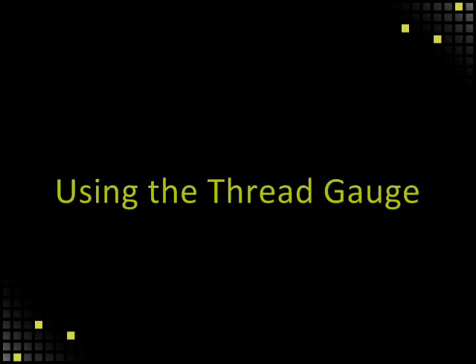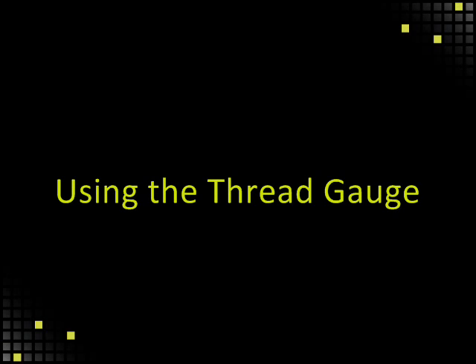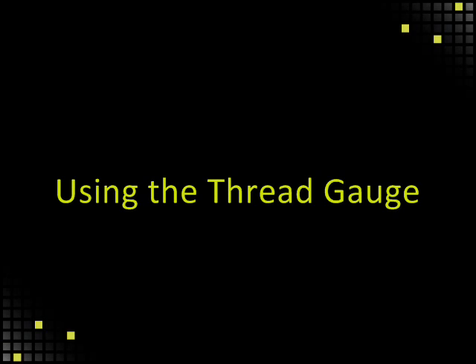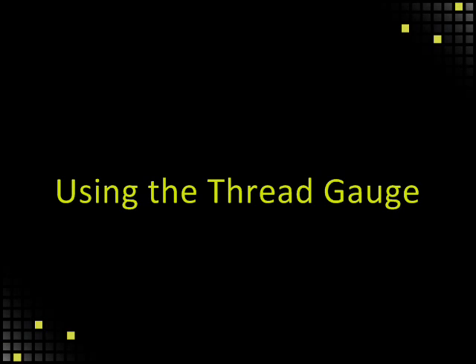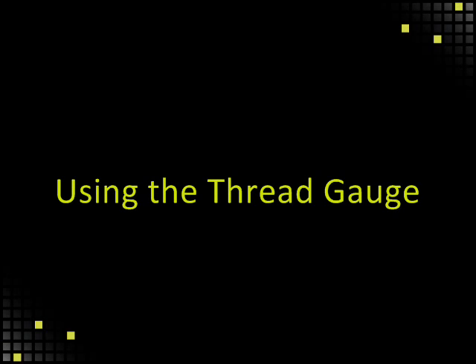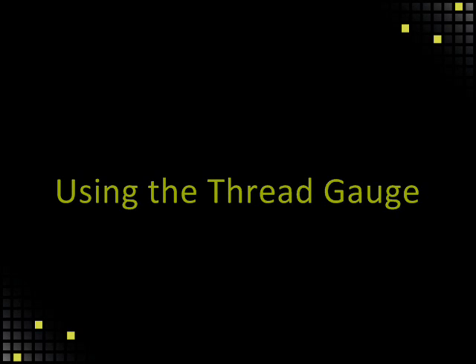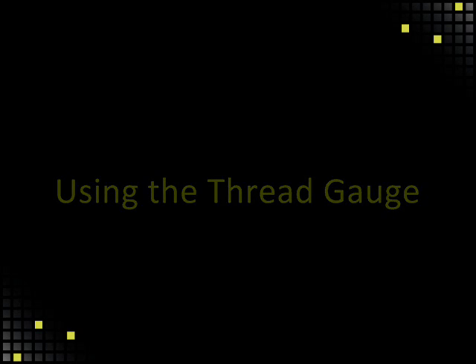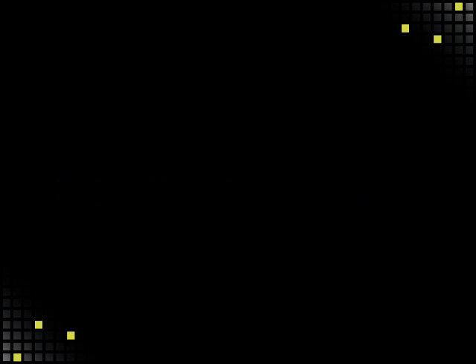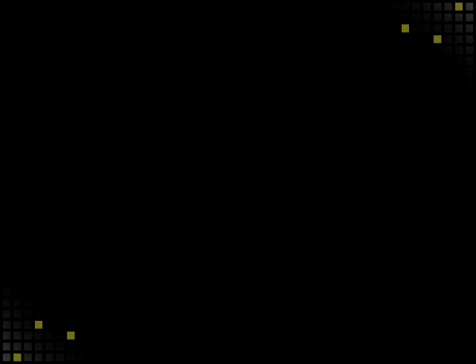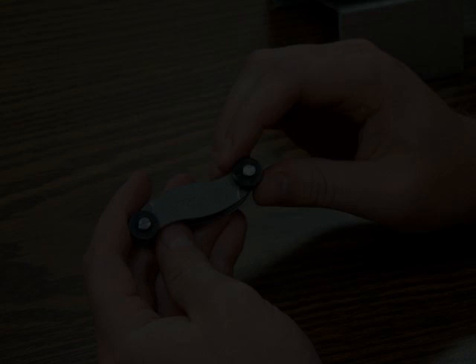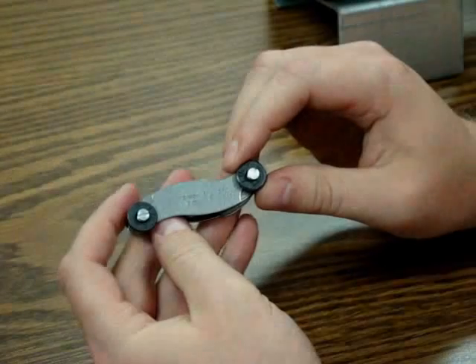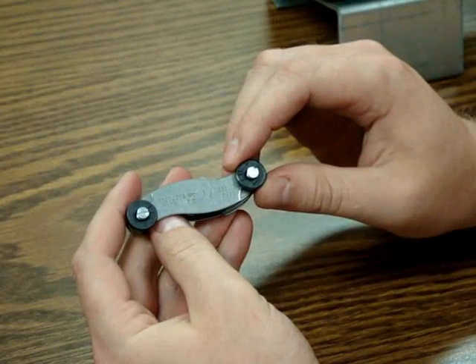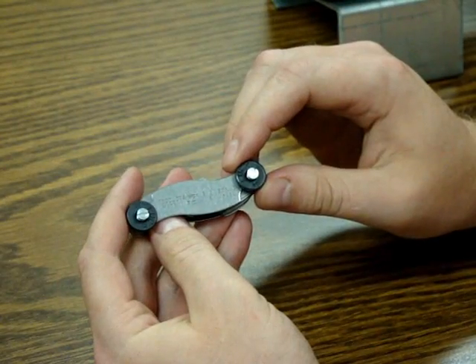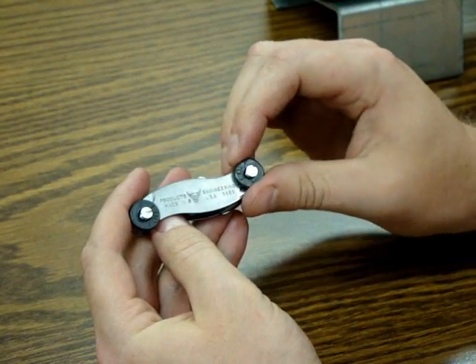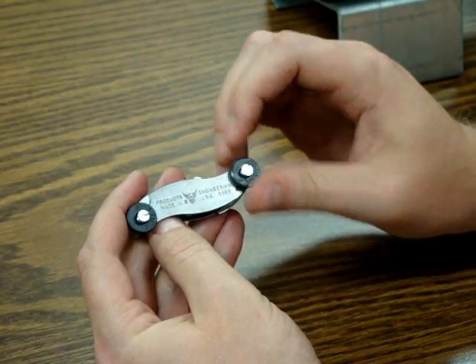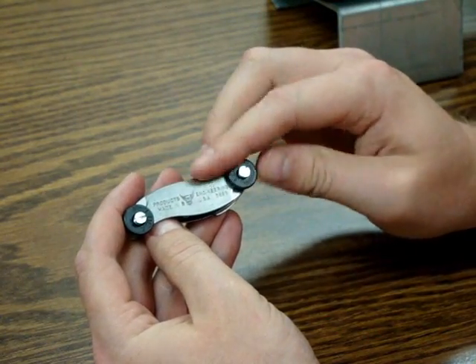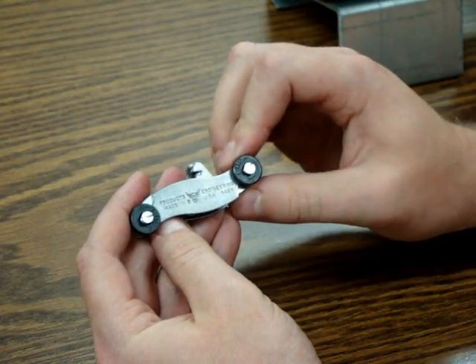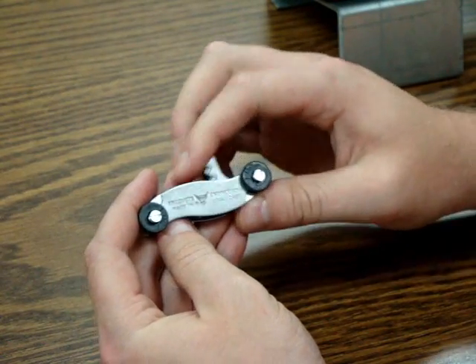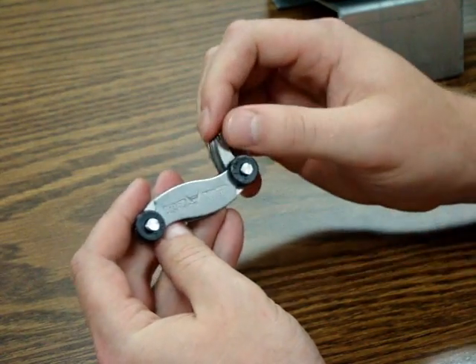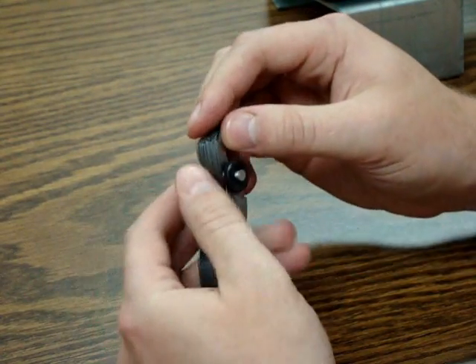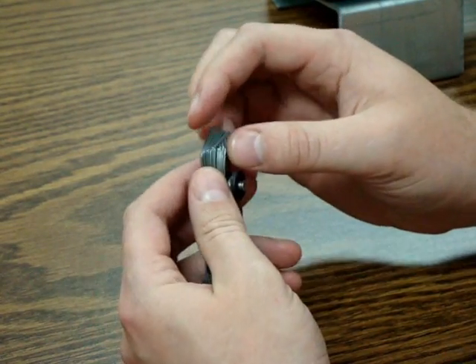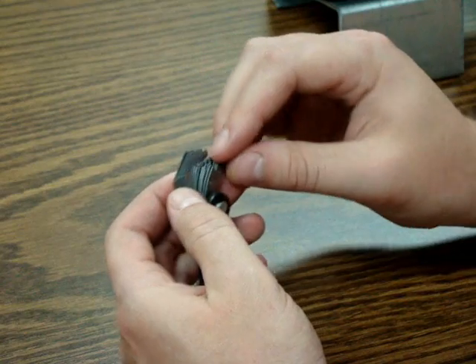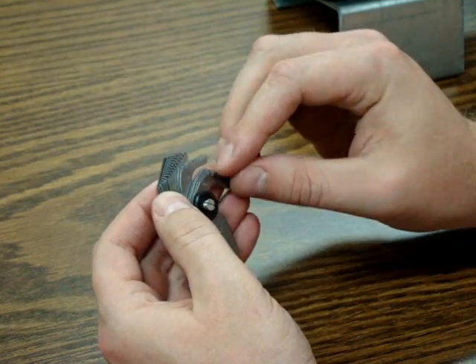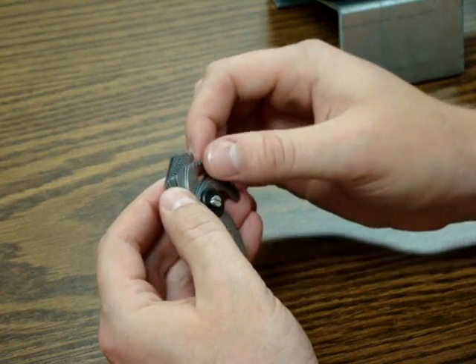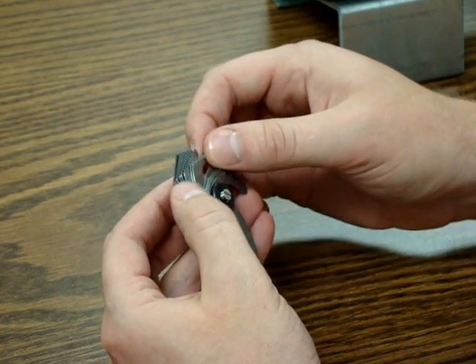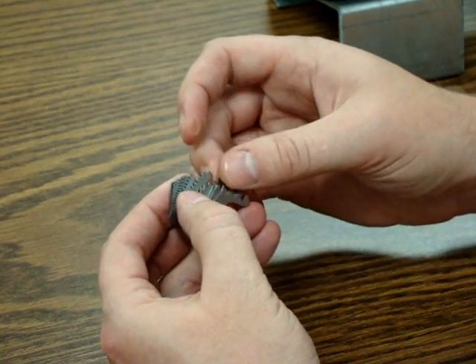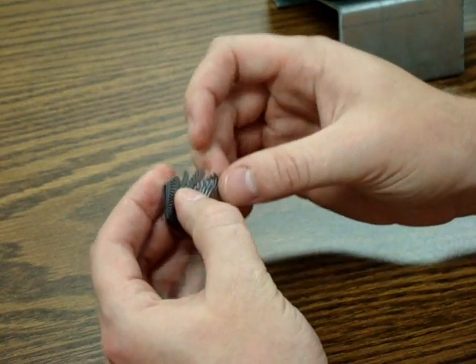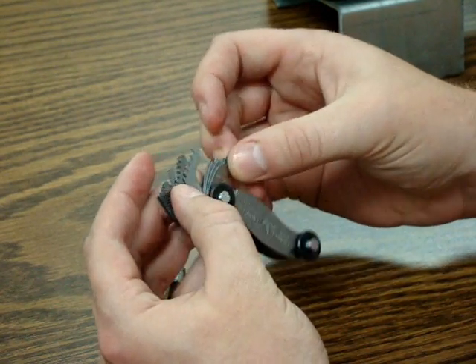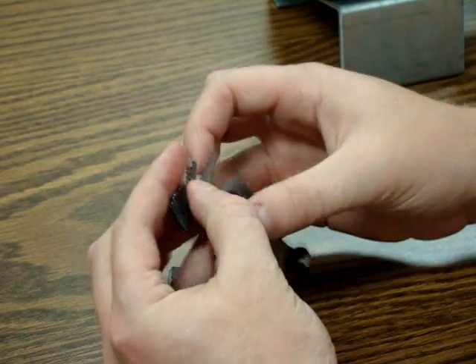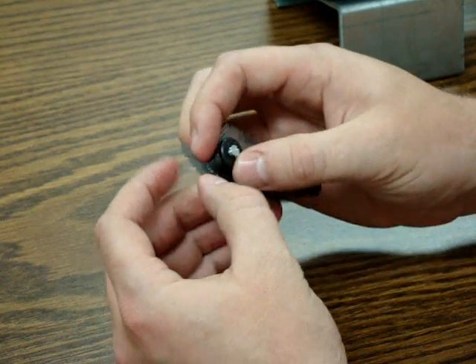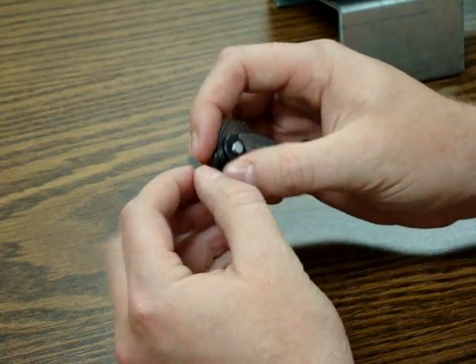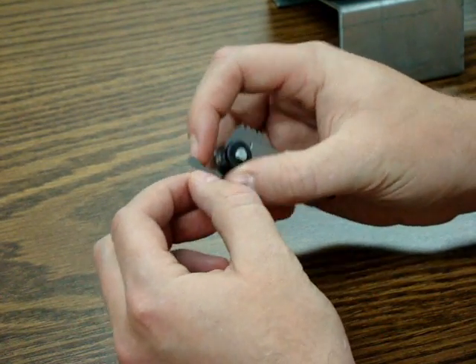Using the thread gauge may not be as common as the other tools, but for the more experienced salespeople that feel comfortable specking their own drilled and tapped or threaded axles, this is how it can be done.